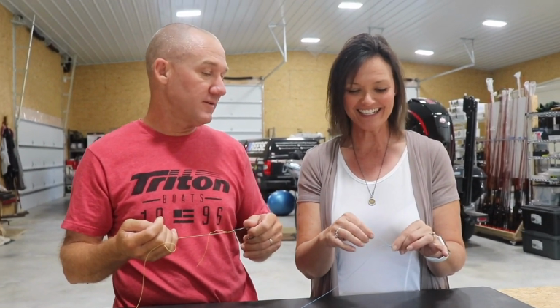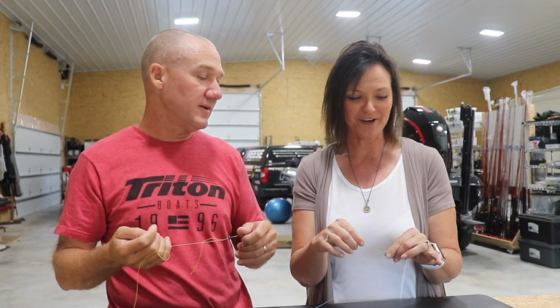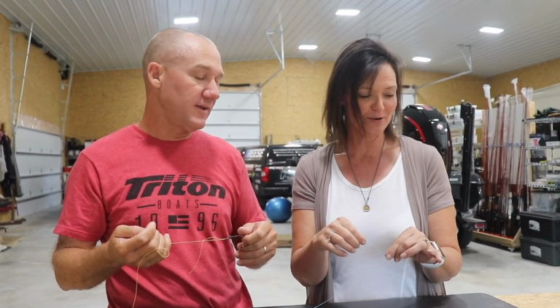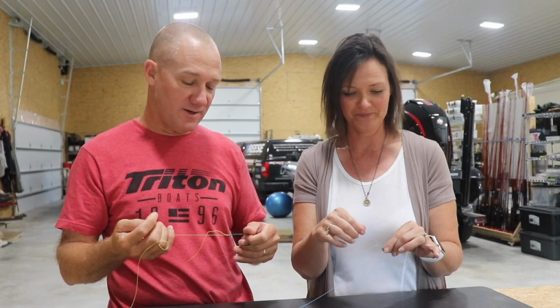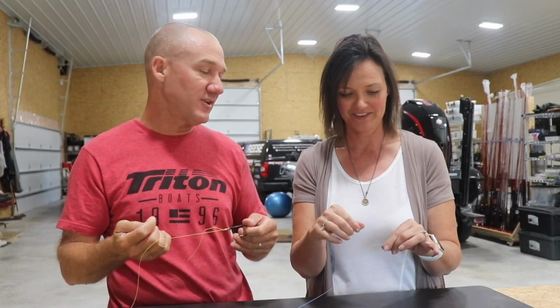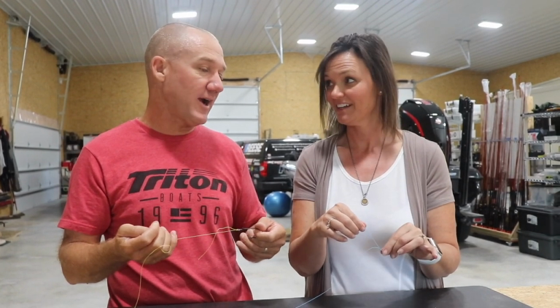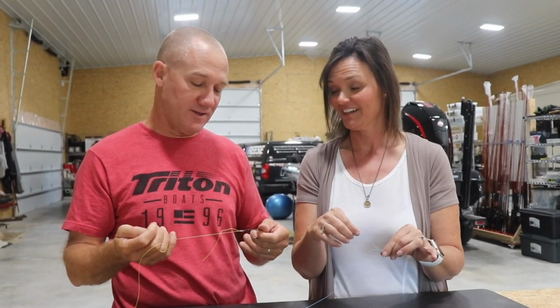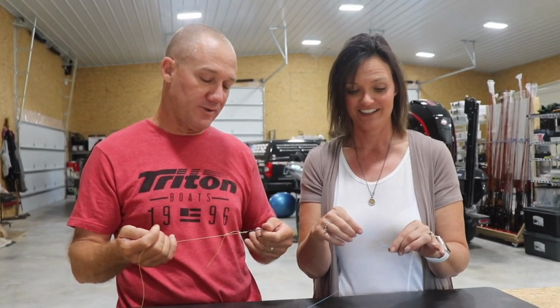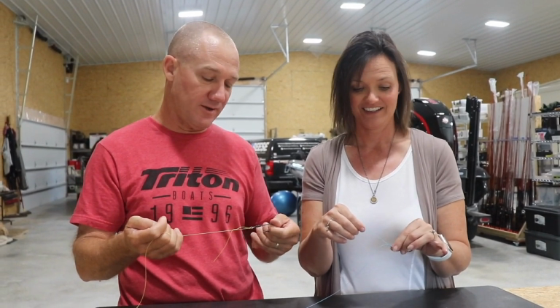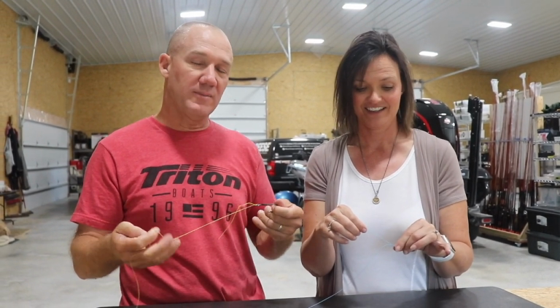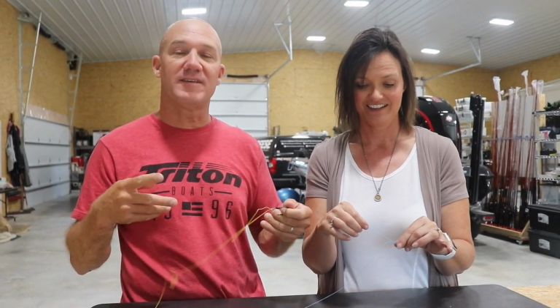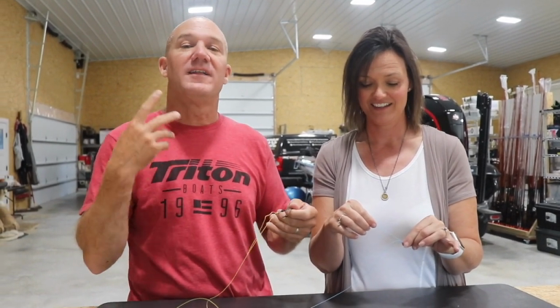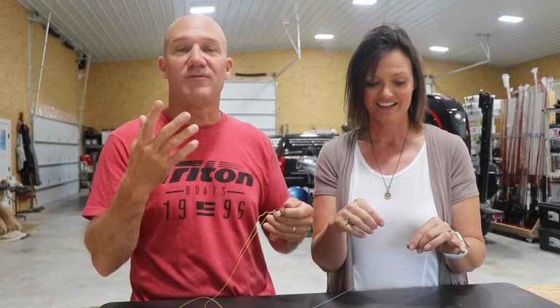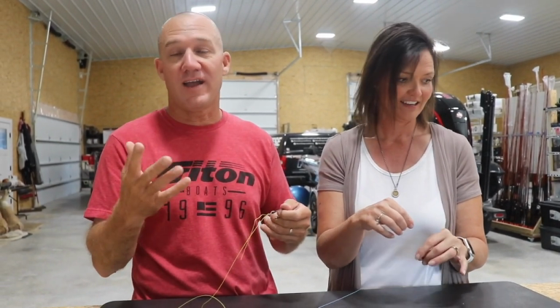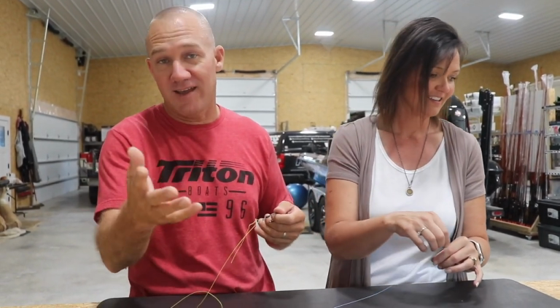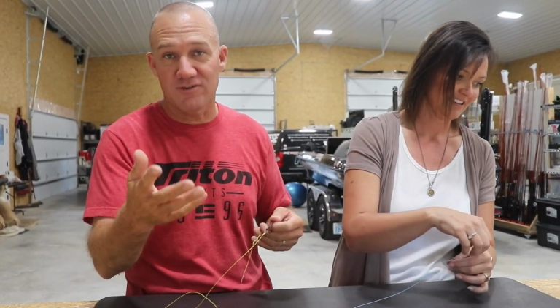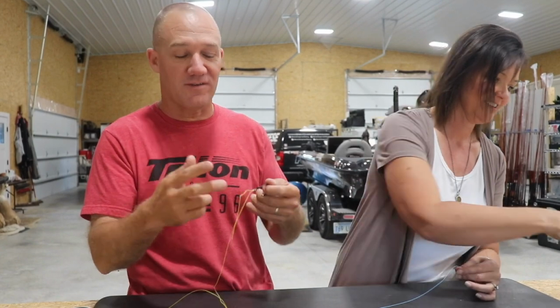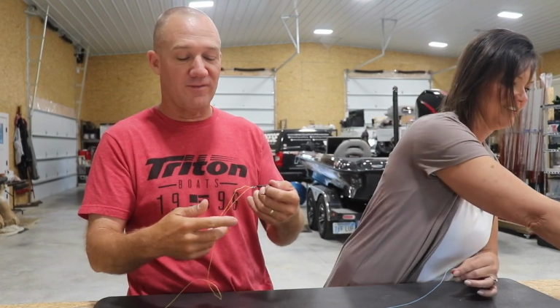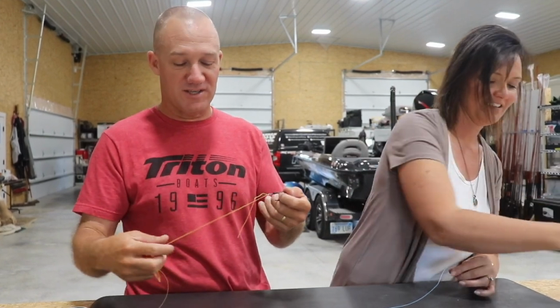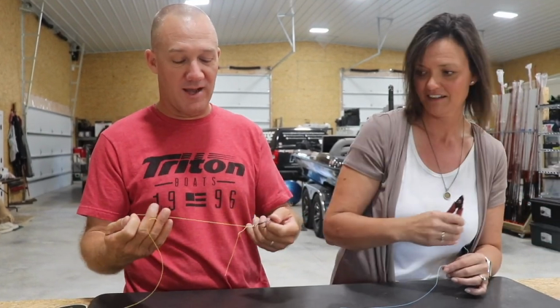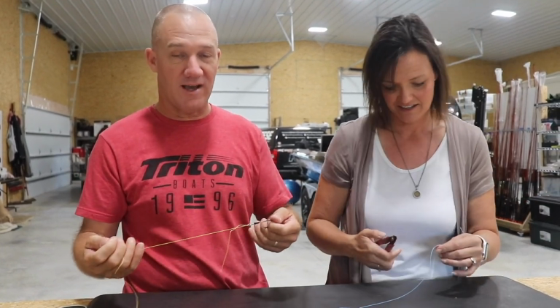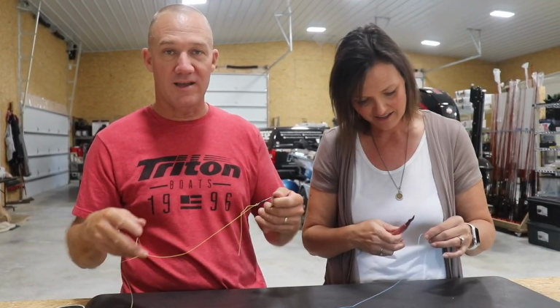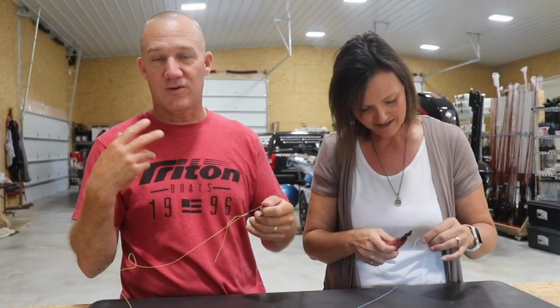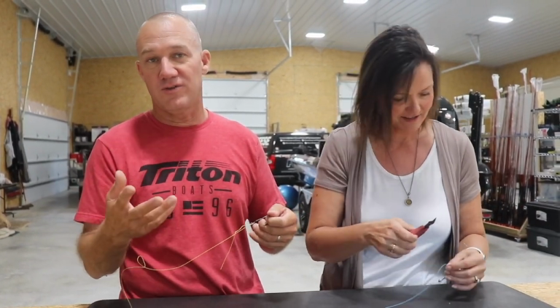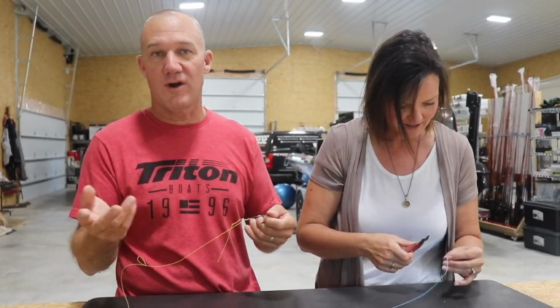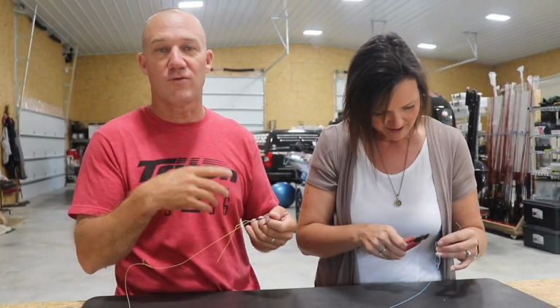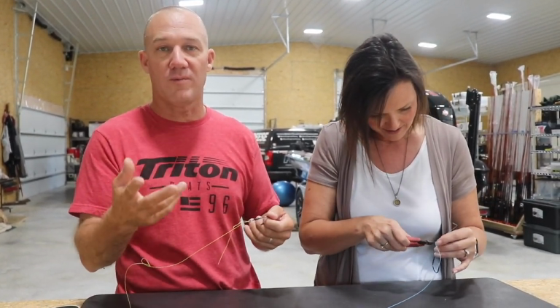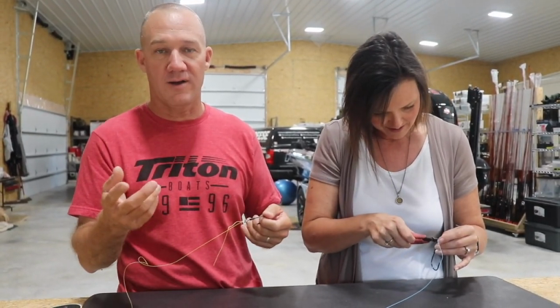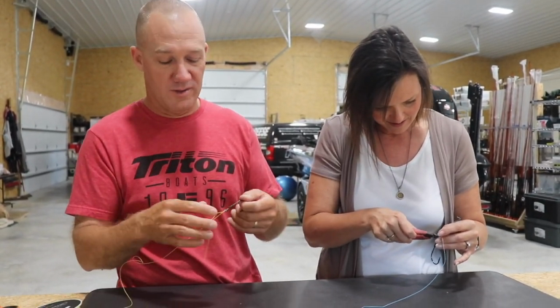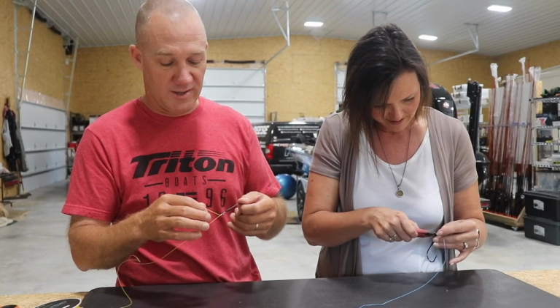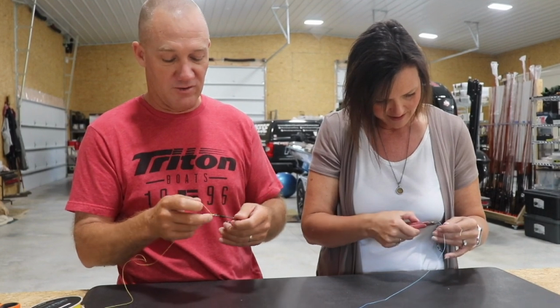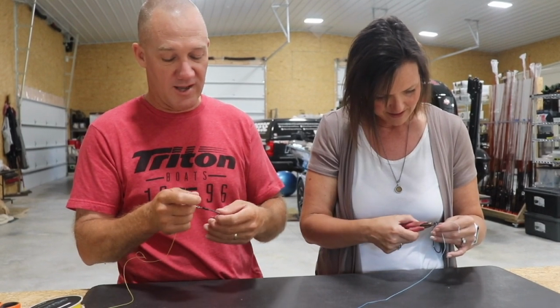Oh dang! See how simple that was? I did it! Yes, and imagine if you practice it a couple of times. Guys and gals, this is a very, very simple knot to tie. You can use it on braid, fluorocarbon, mono — it's a great knot.